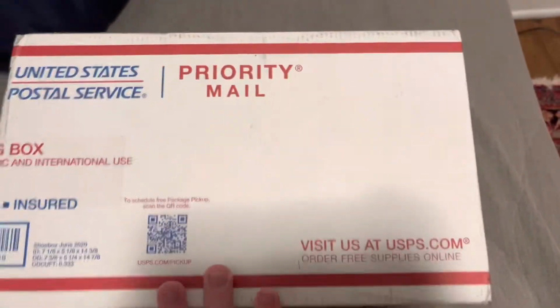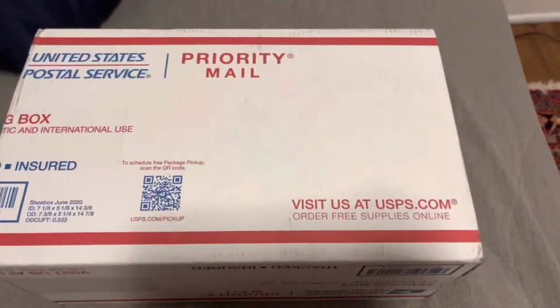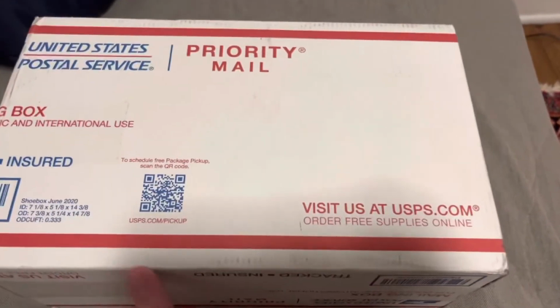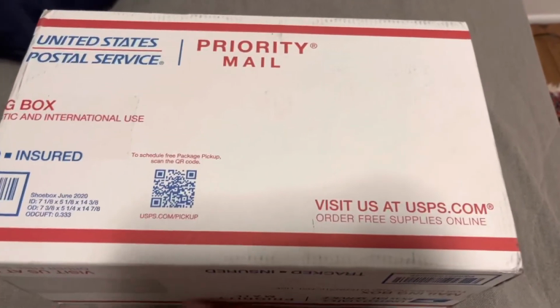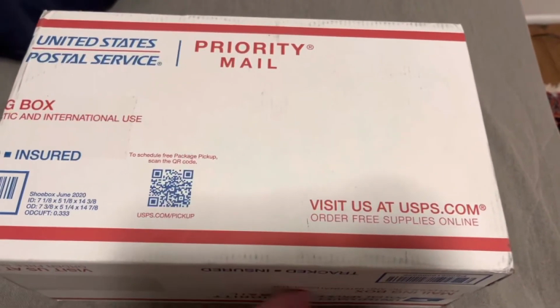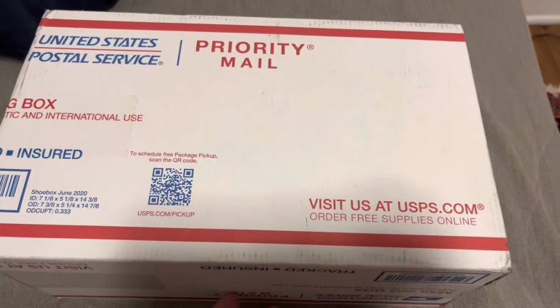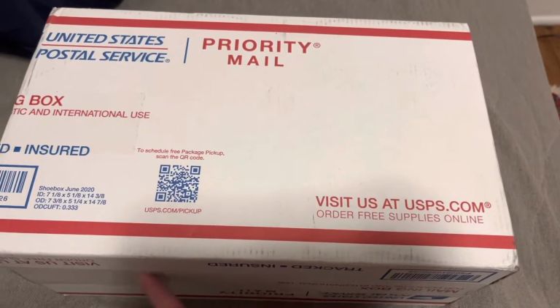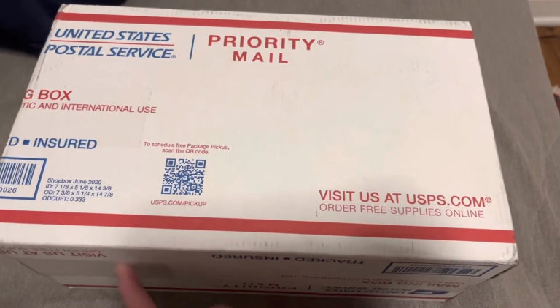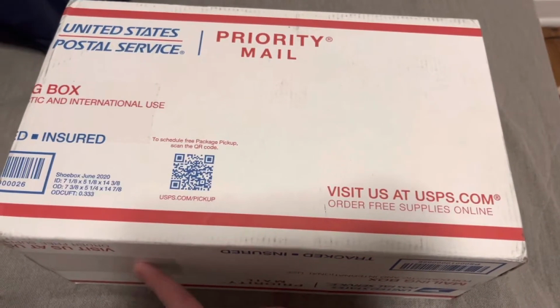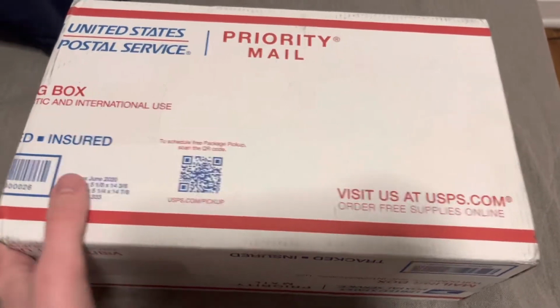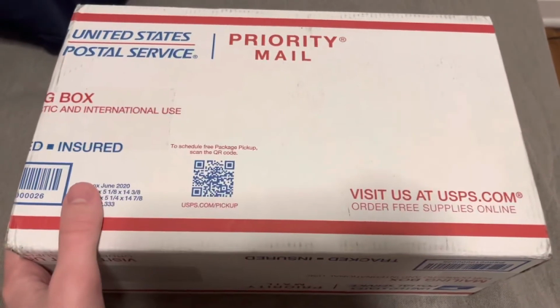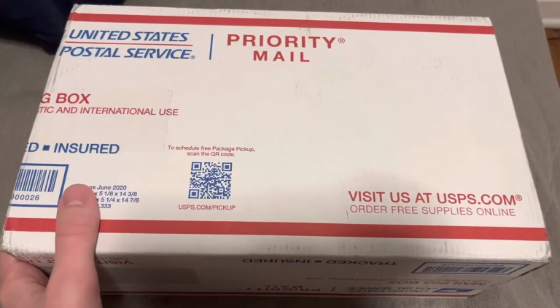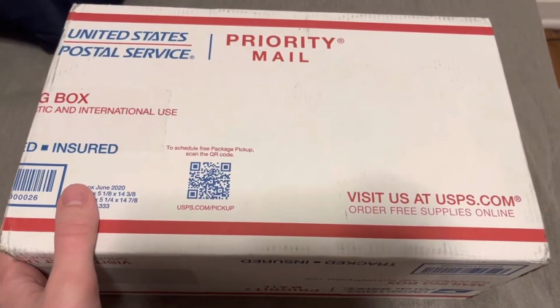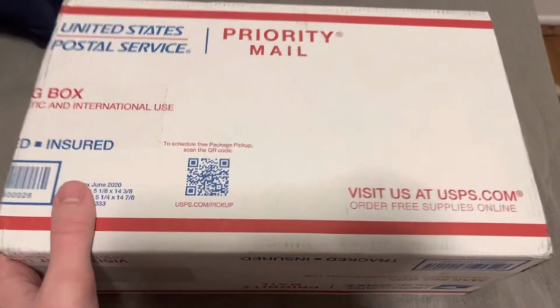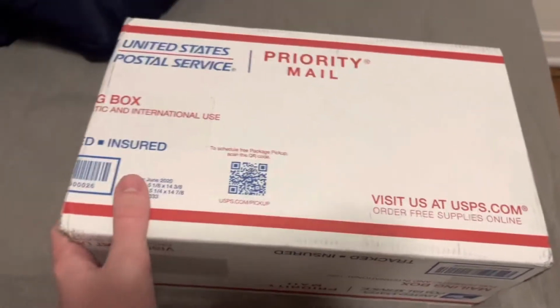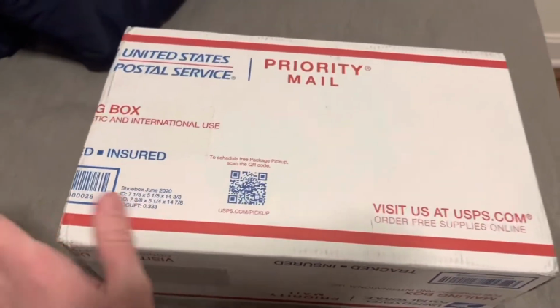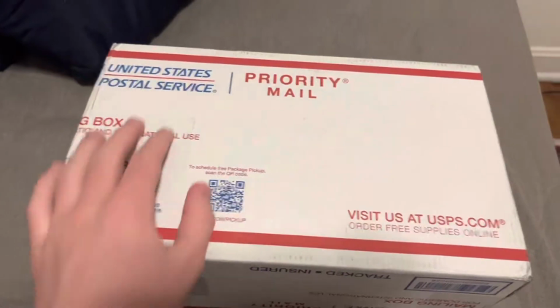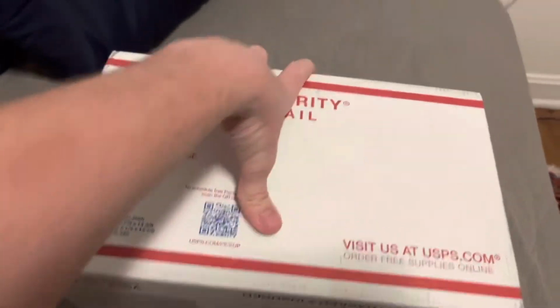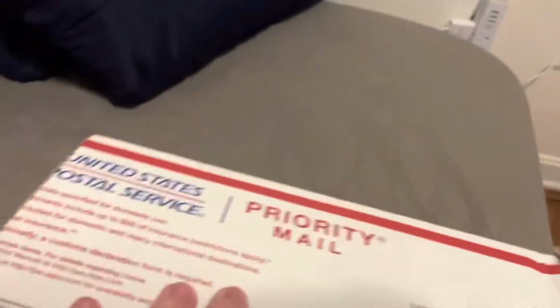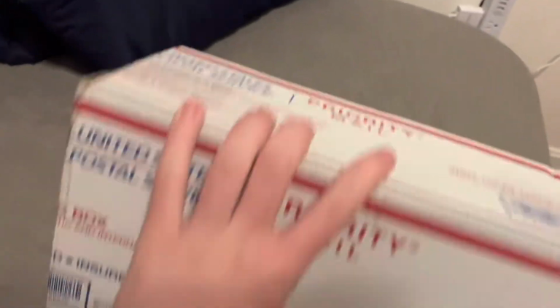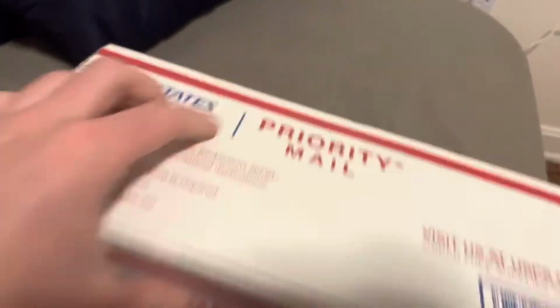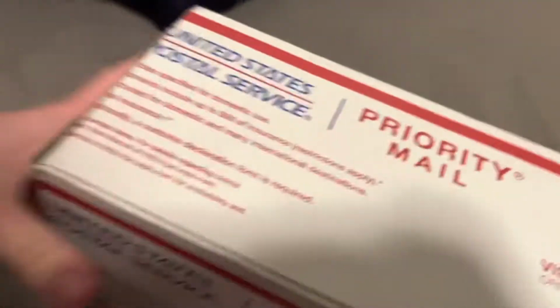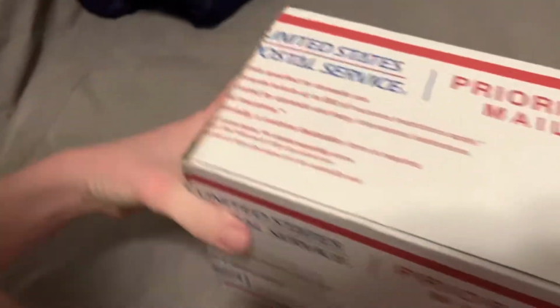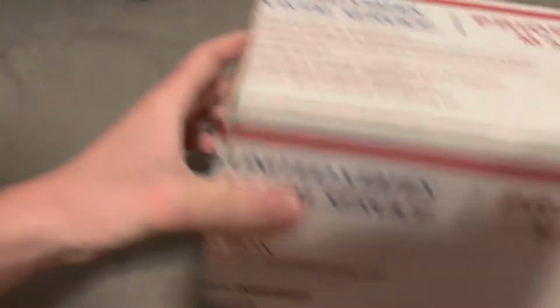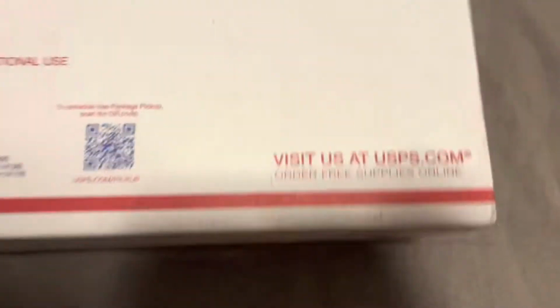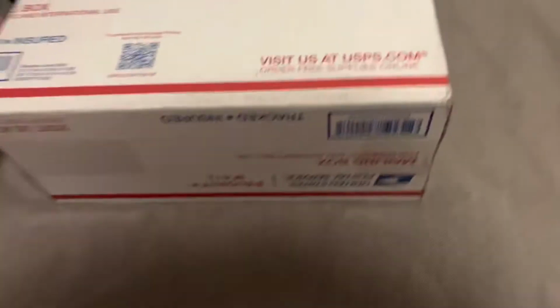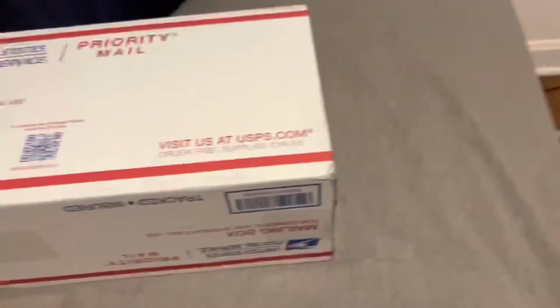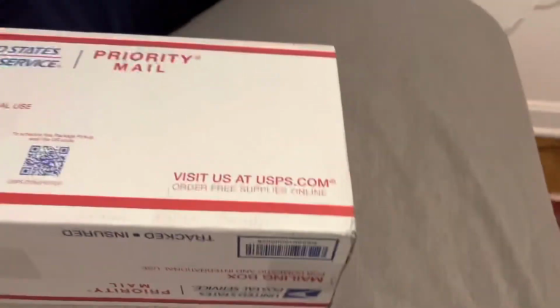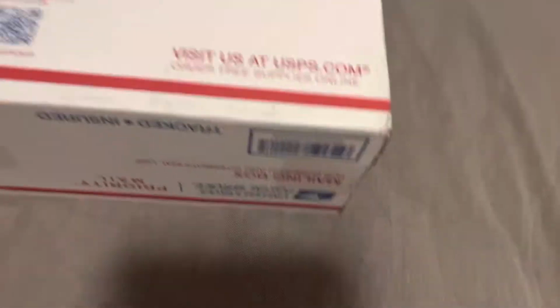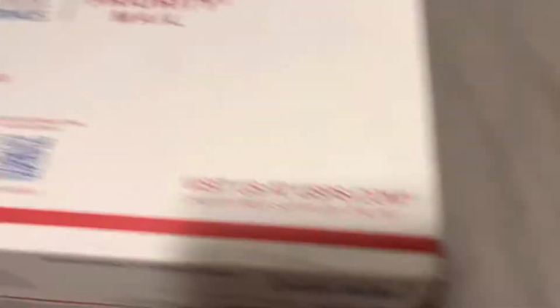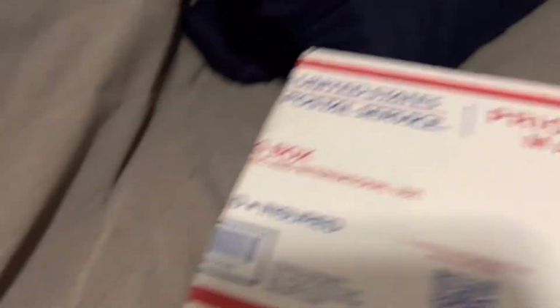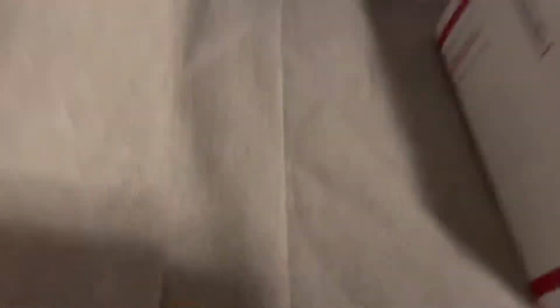So I got these off of eBay, open box actually, for about 40 bucks. I think that's a good deal for these sandals being in open box condition. So let me get scissors.